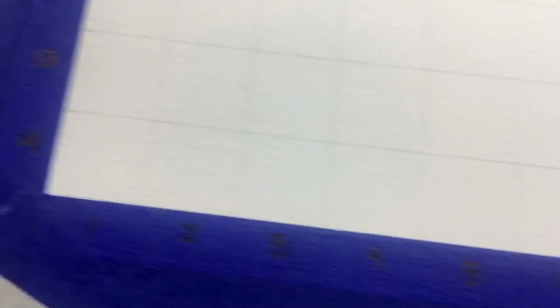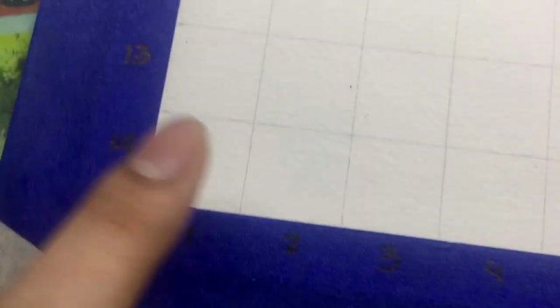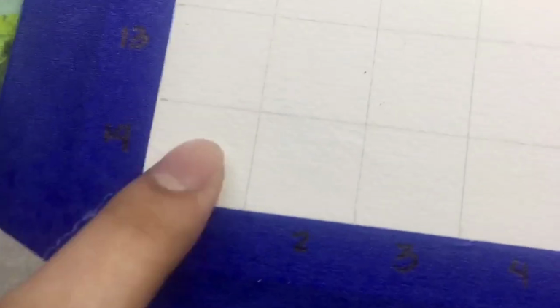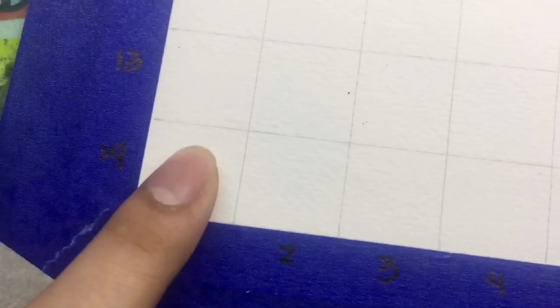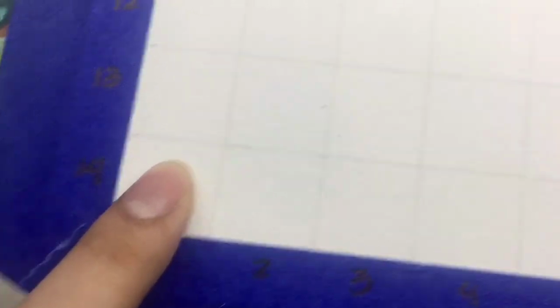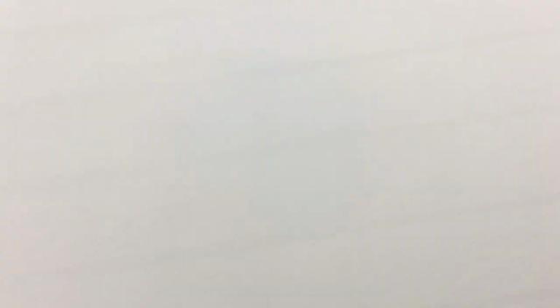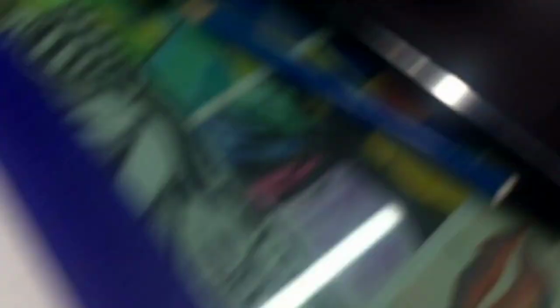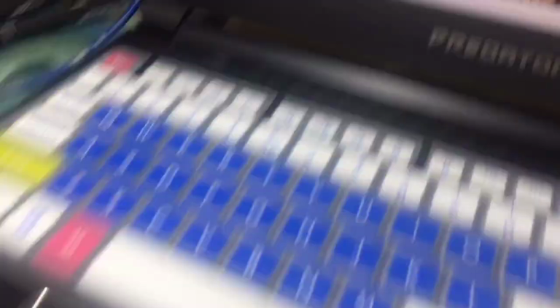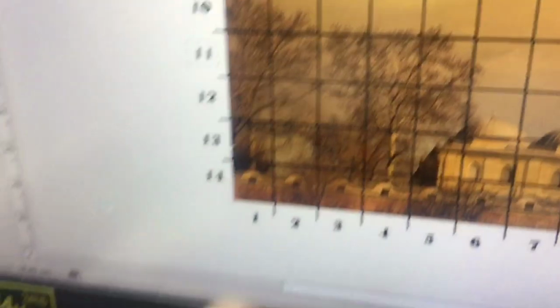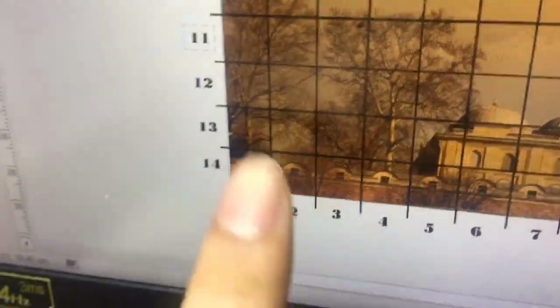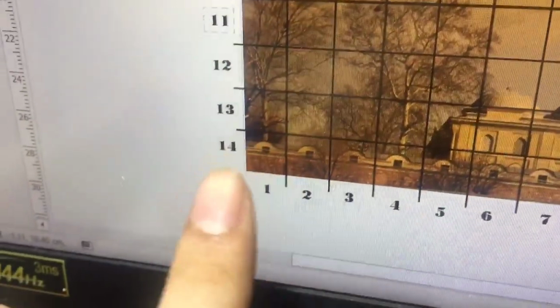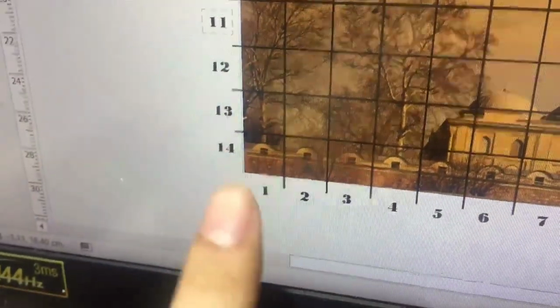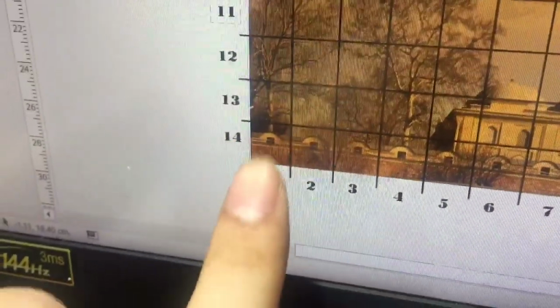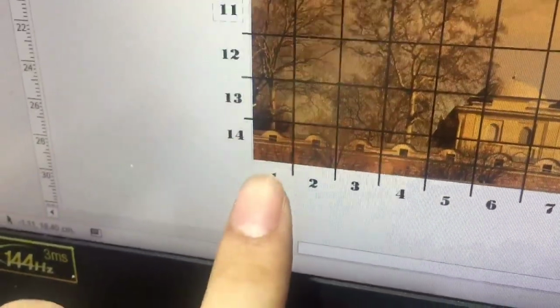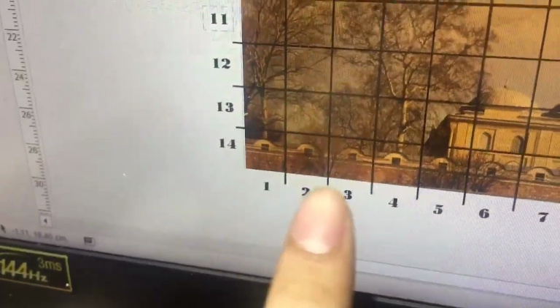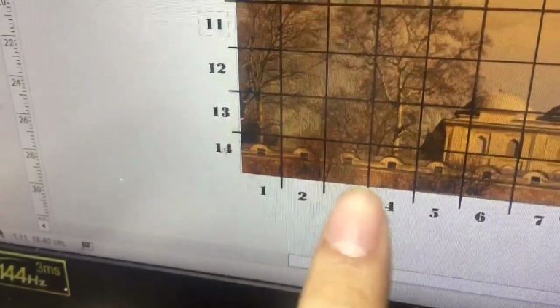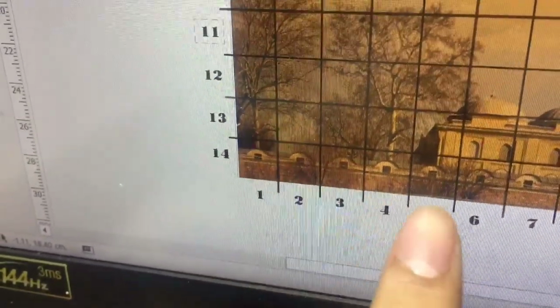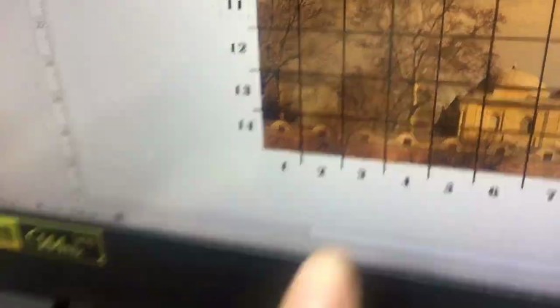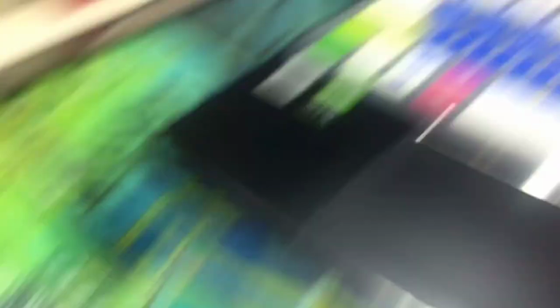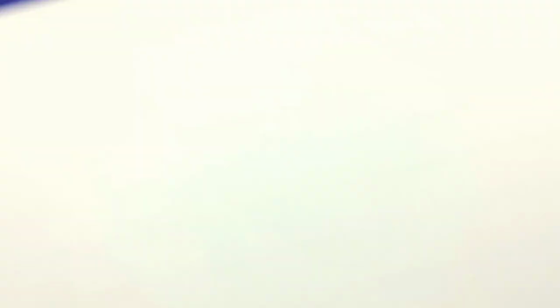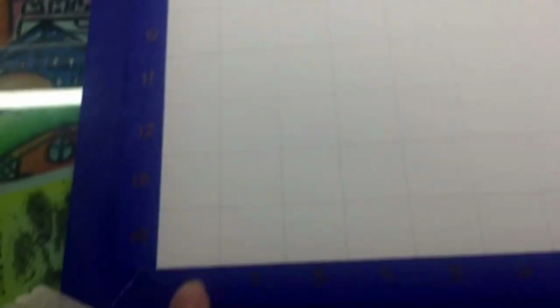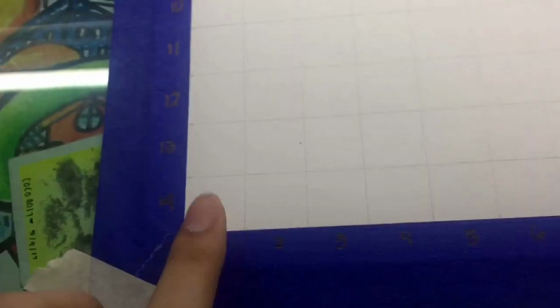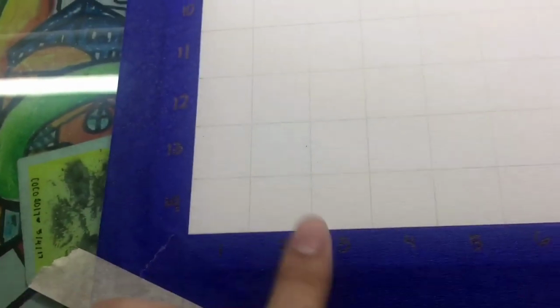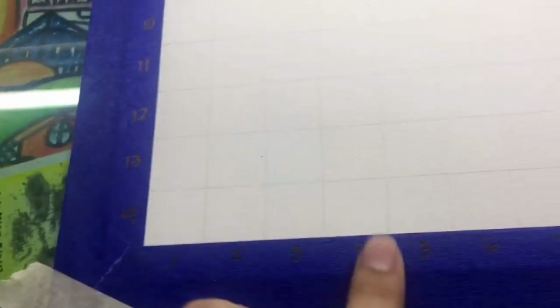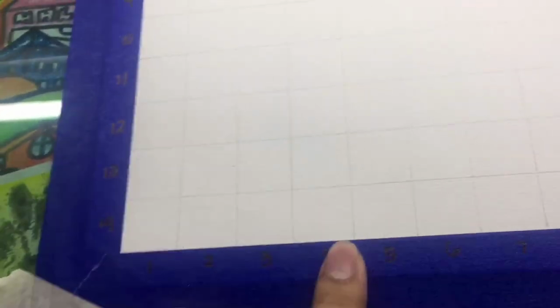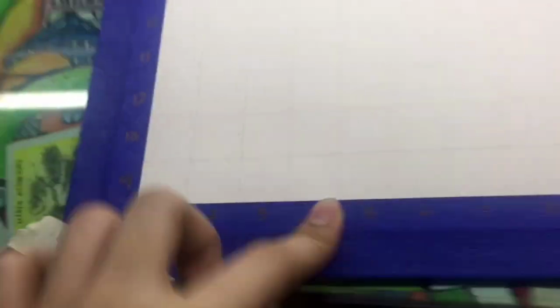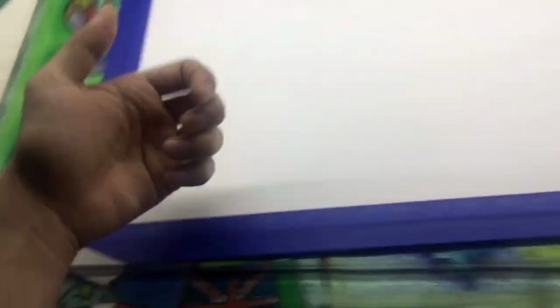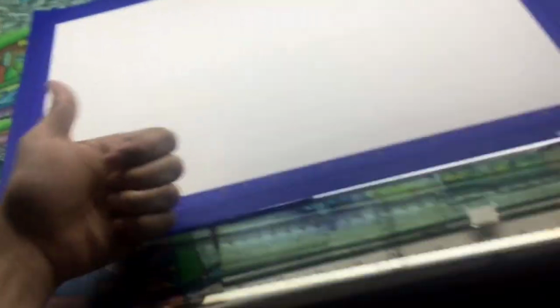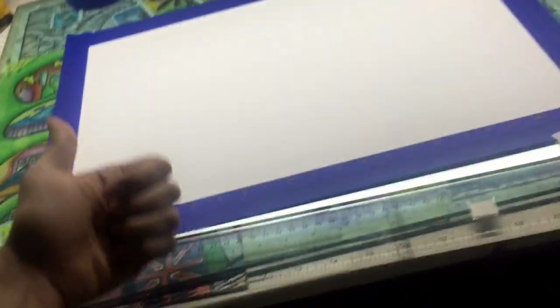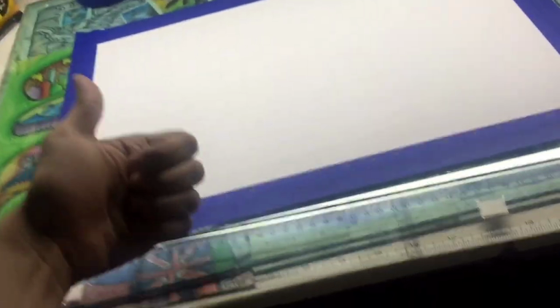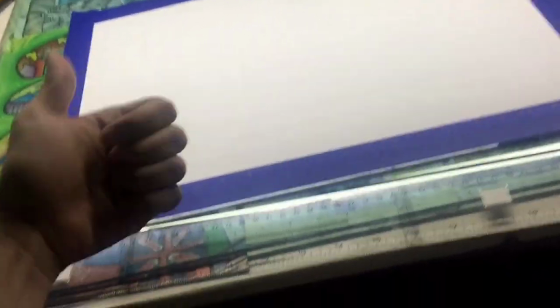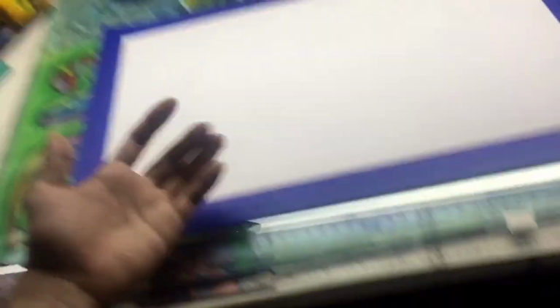So what I will be drawing in each square I will copy from the corresponding squares in the reference, so let's get on to drawing.